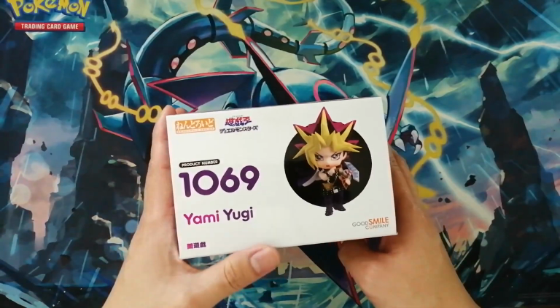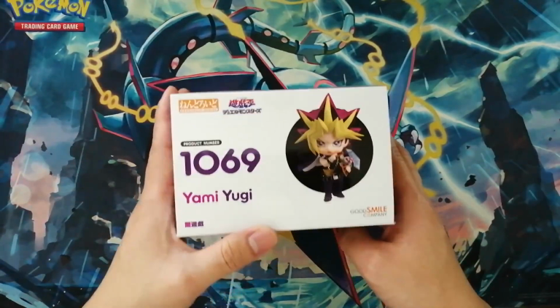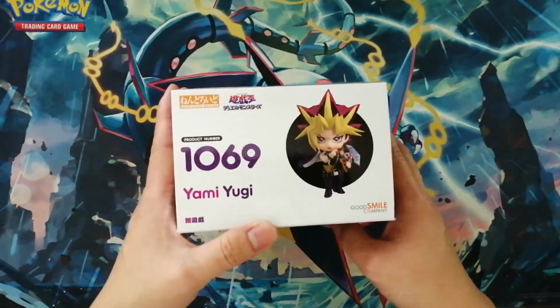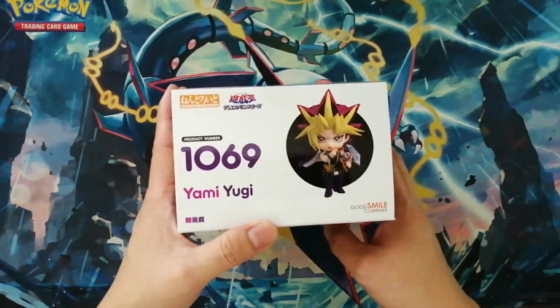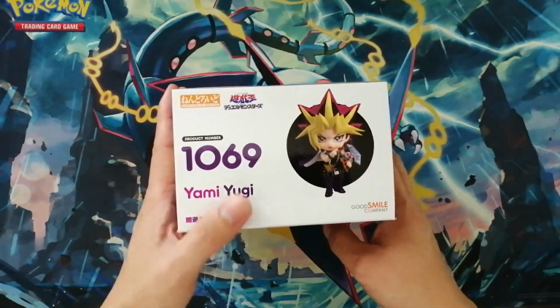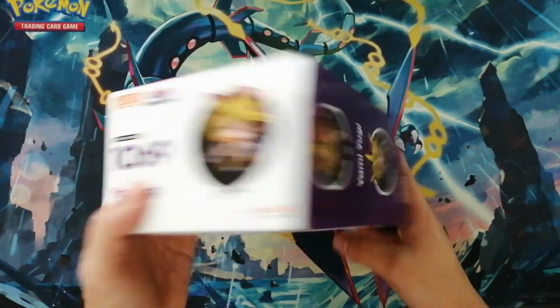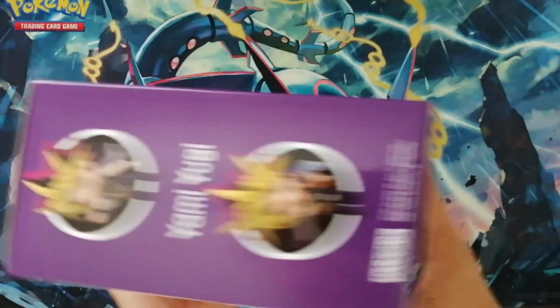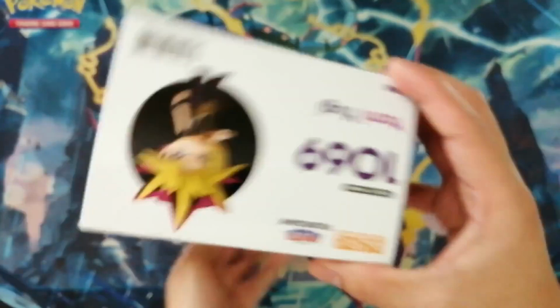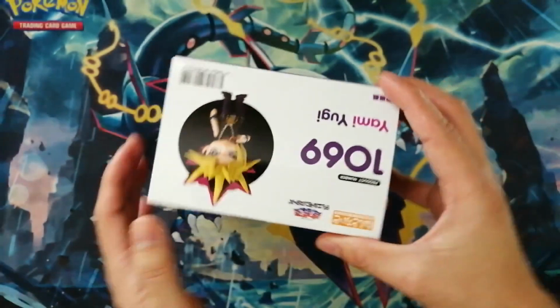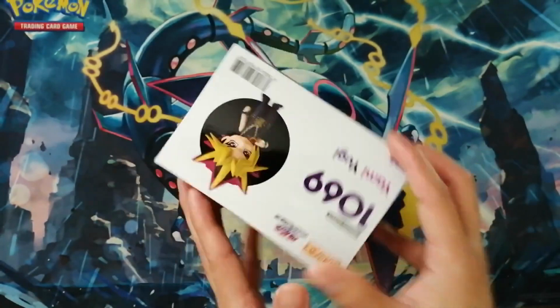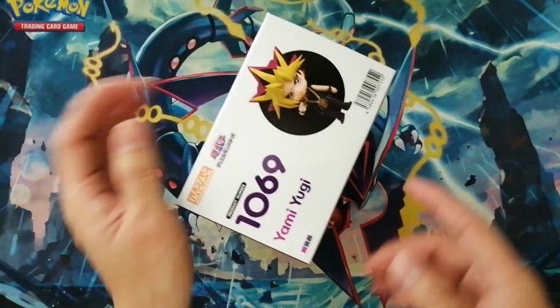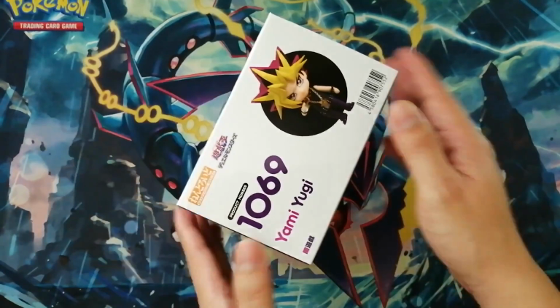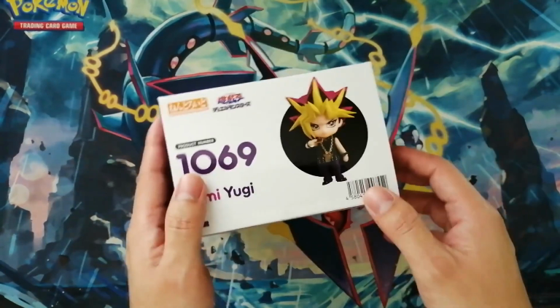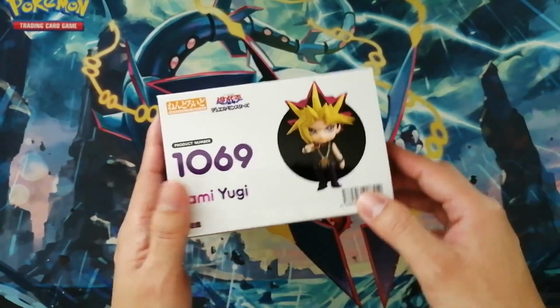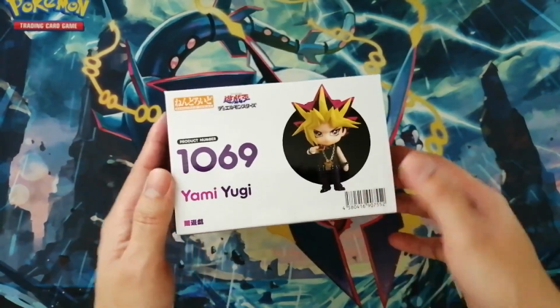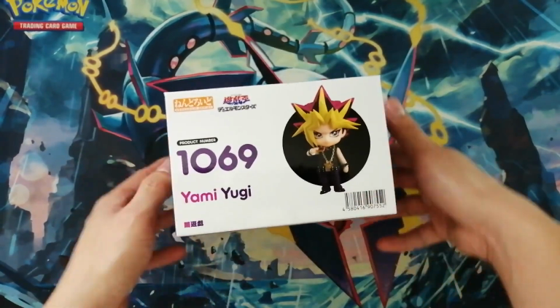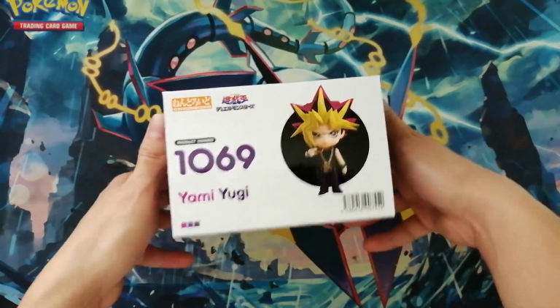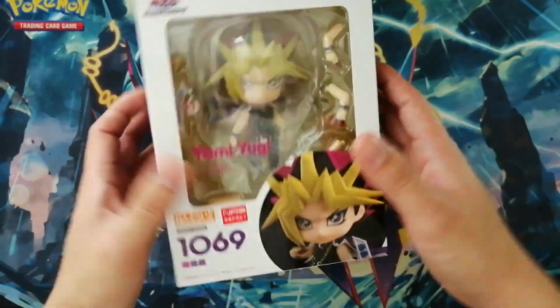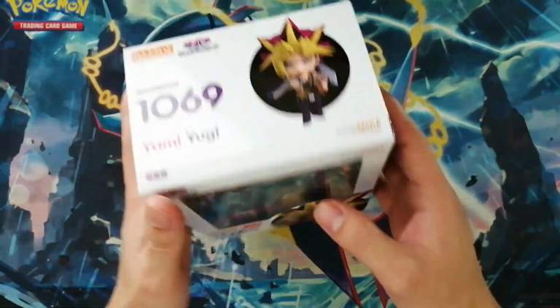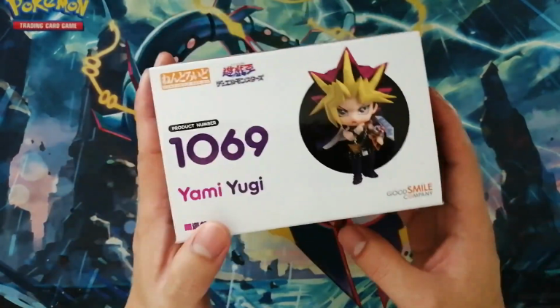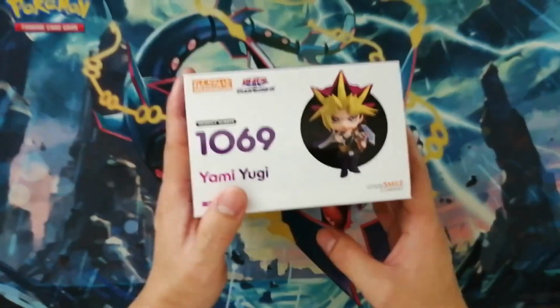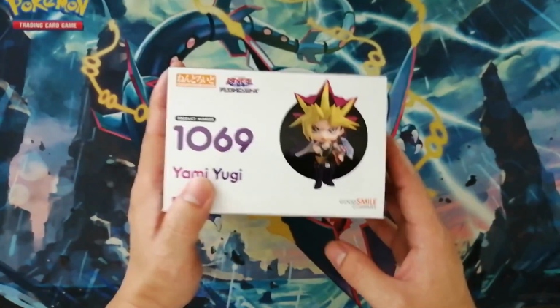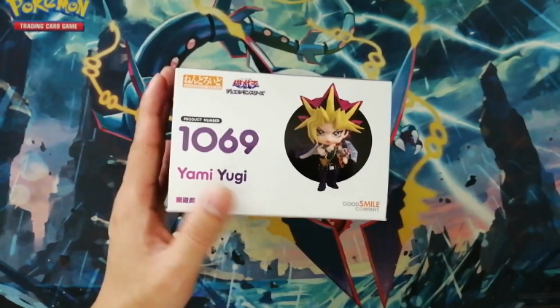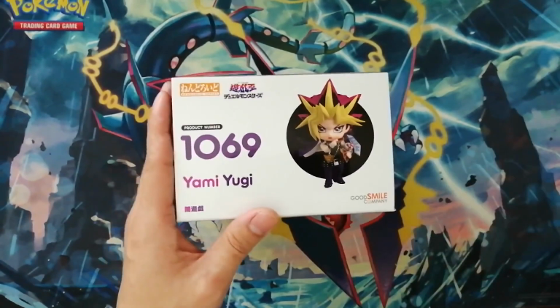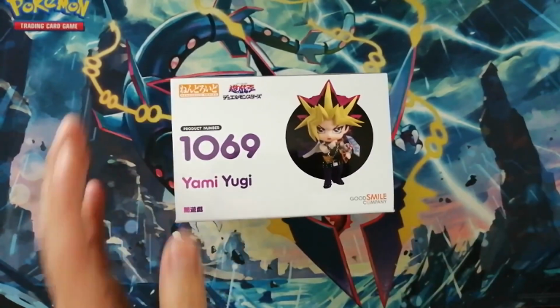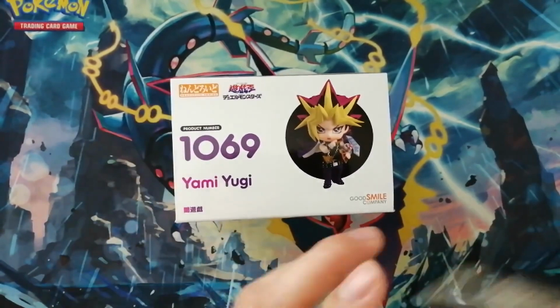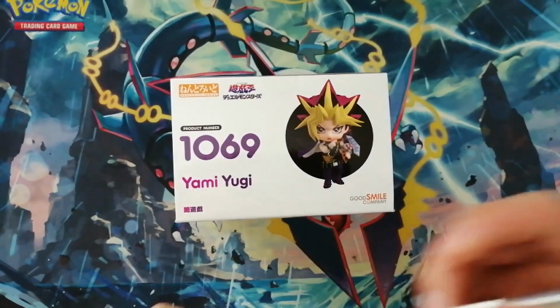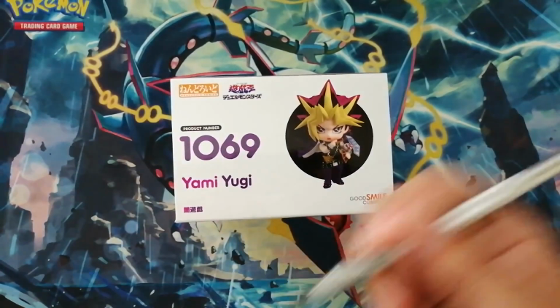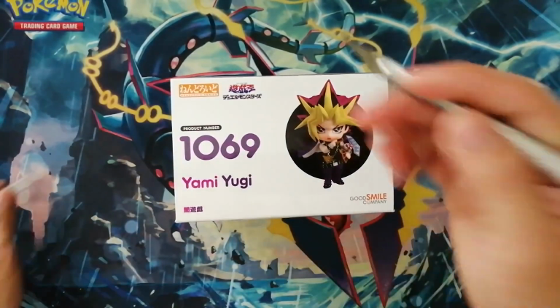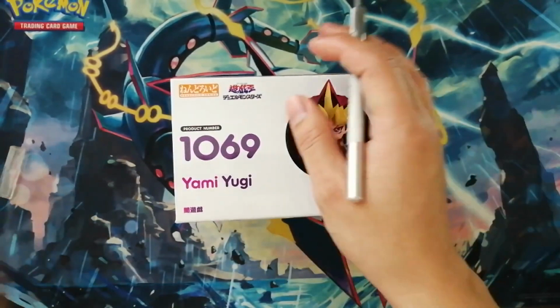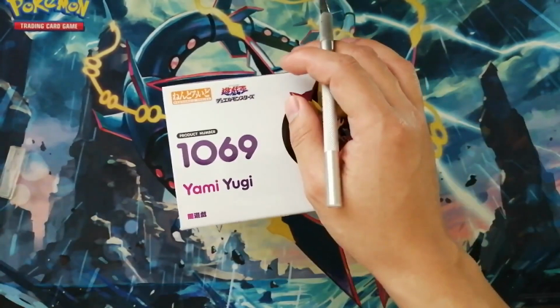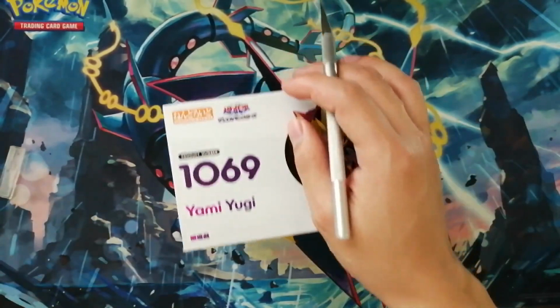I got this Nendoroid from AmiAmi Japan. As far as I know, he is actually newly released — not even a month ago.